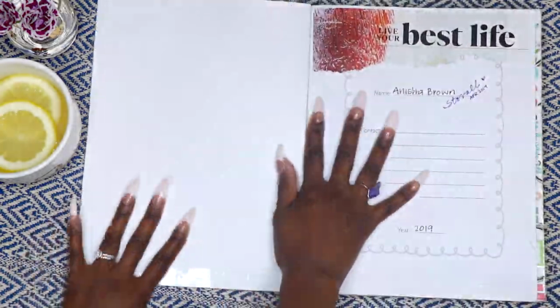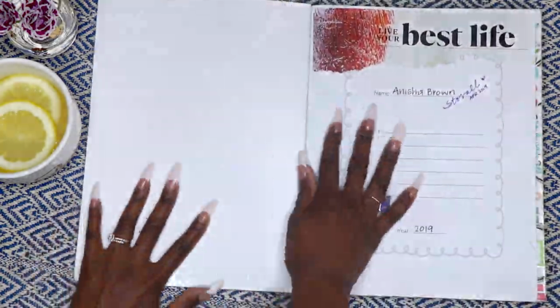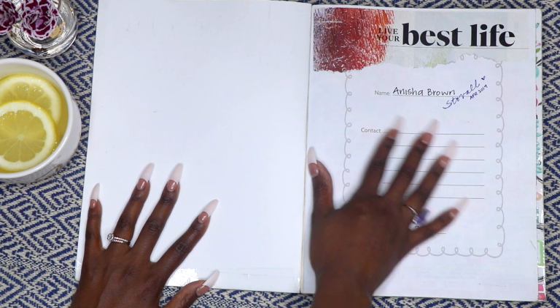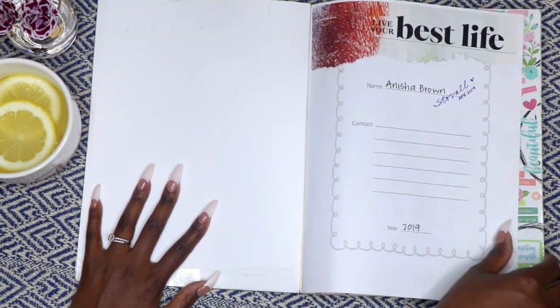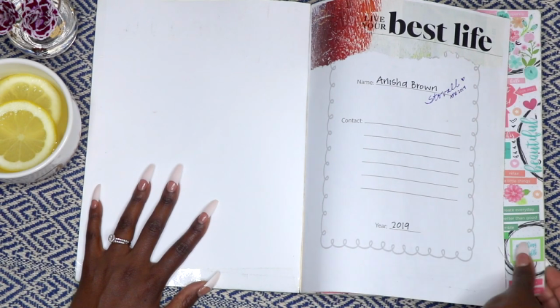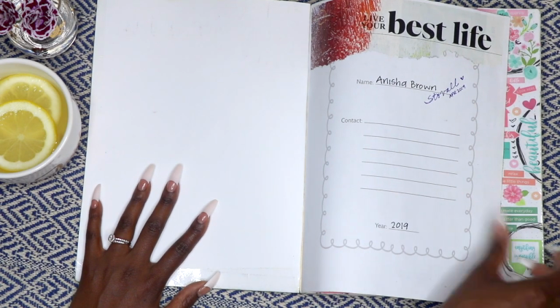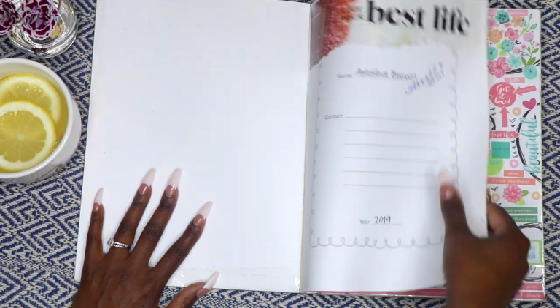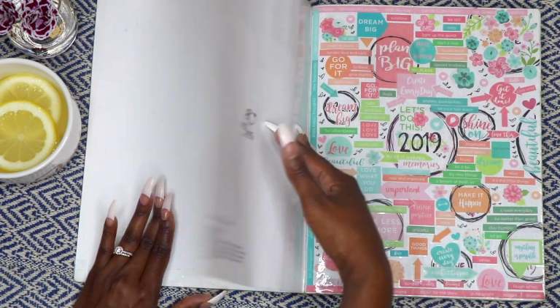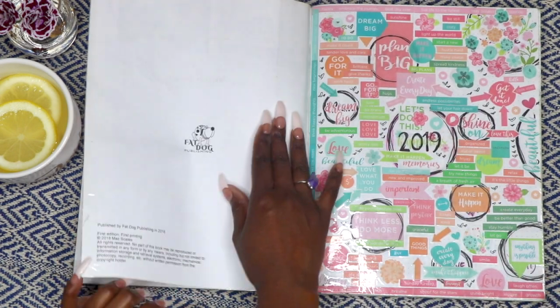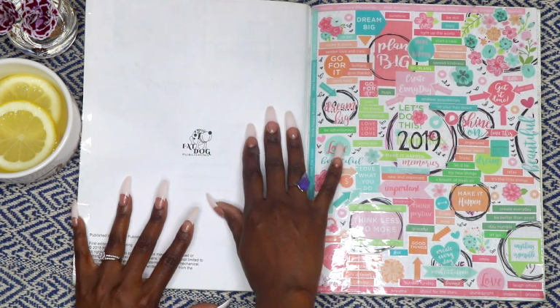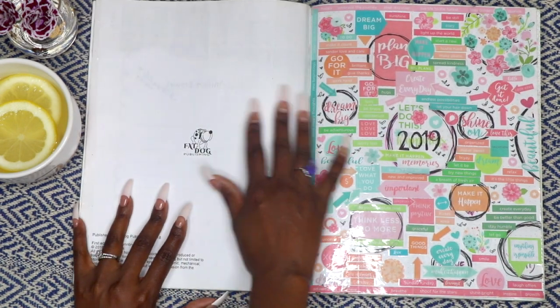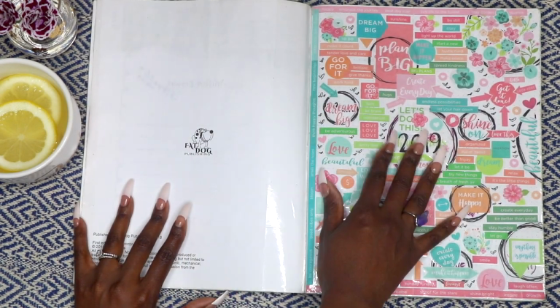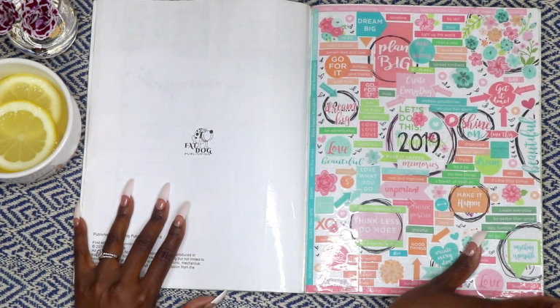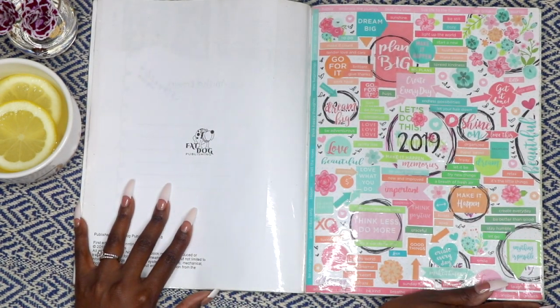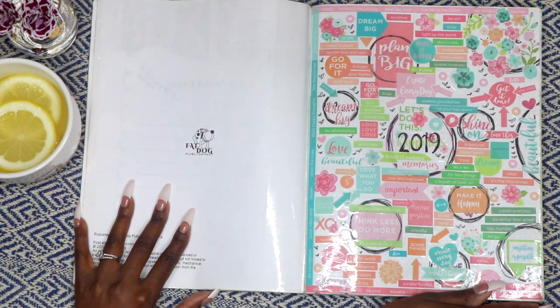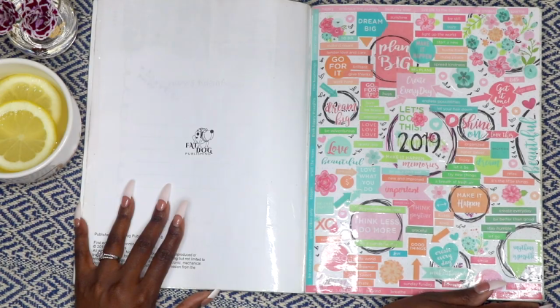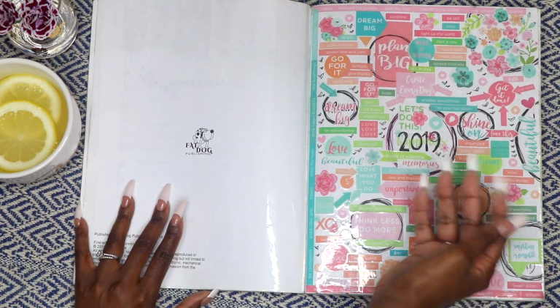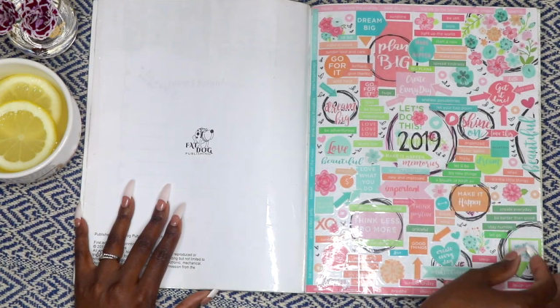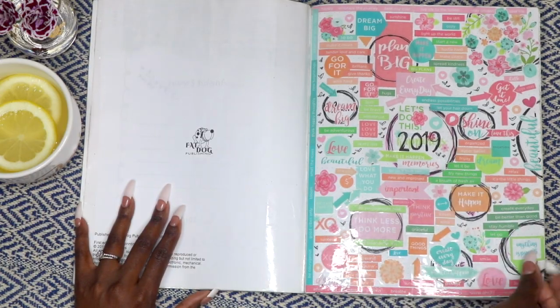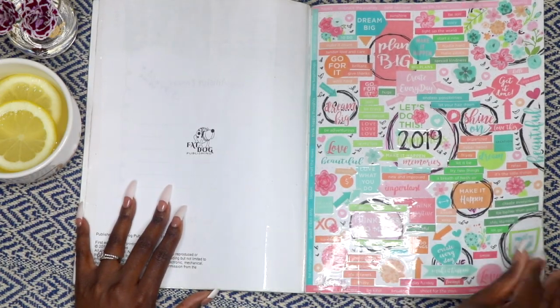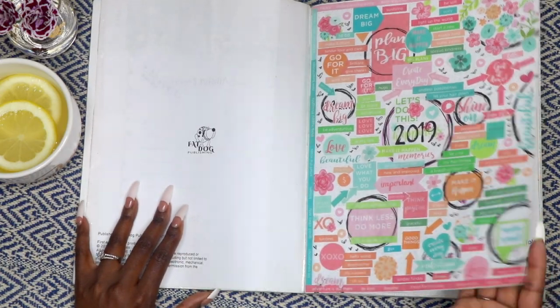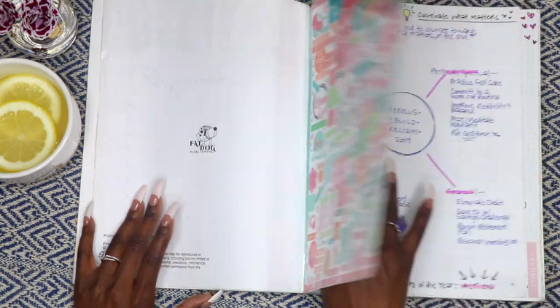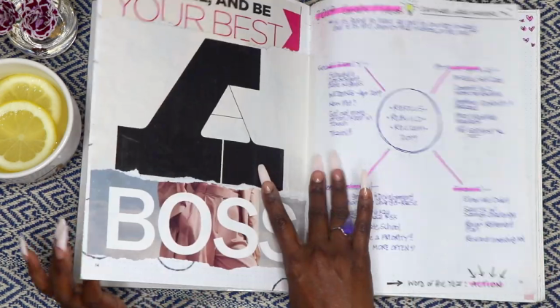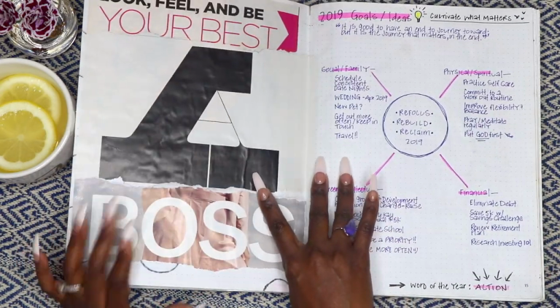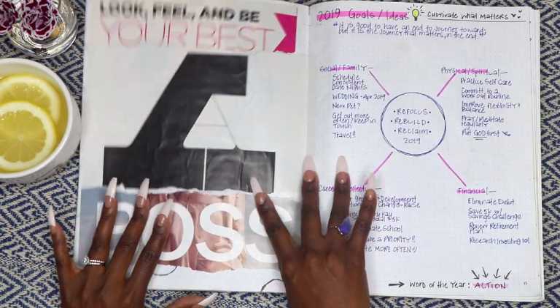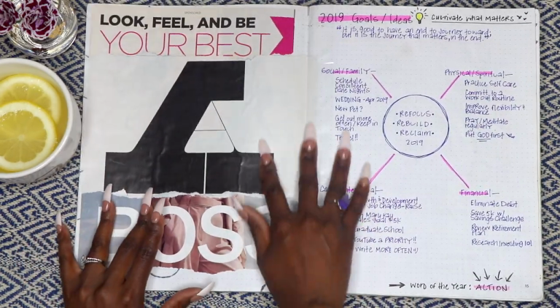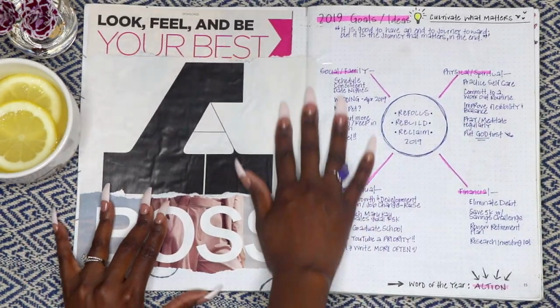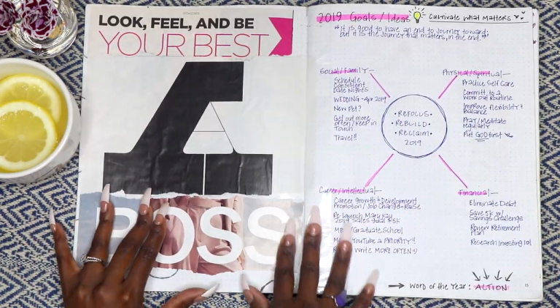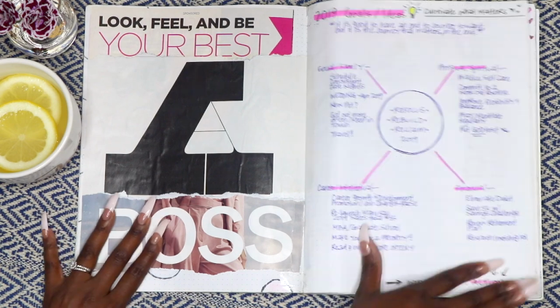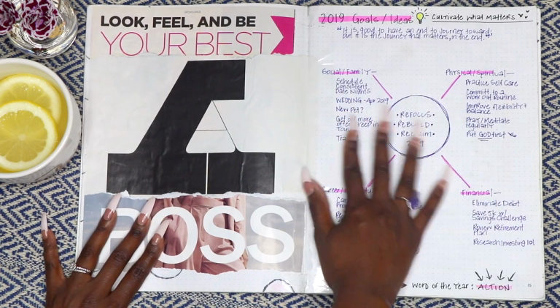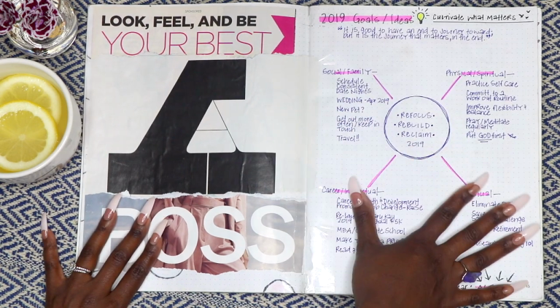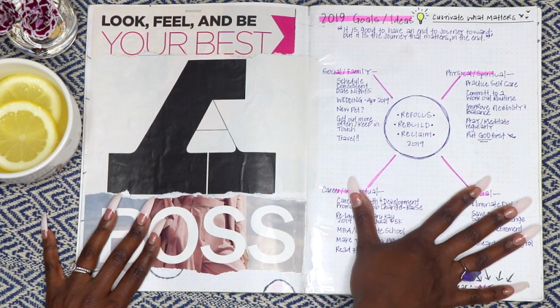Hey smileys, it's Ai and this is Ai Brown Smile. Welcome back to my channel and to my 2019 bullet journal flip through. I started out with a page to set intentions and goals for the year. My word of the year was 'action.'